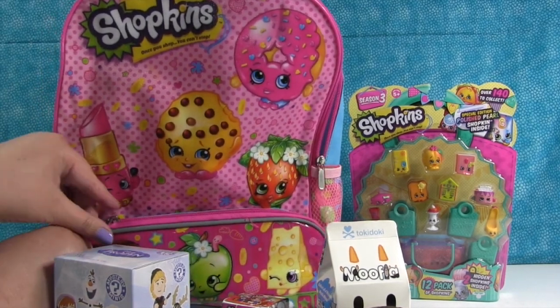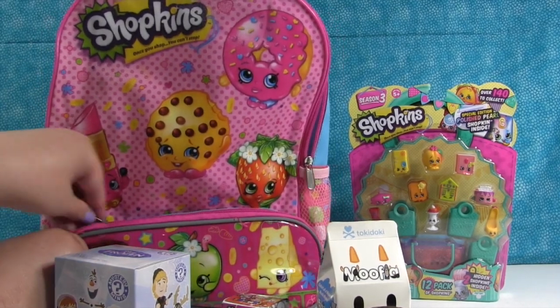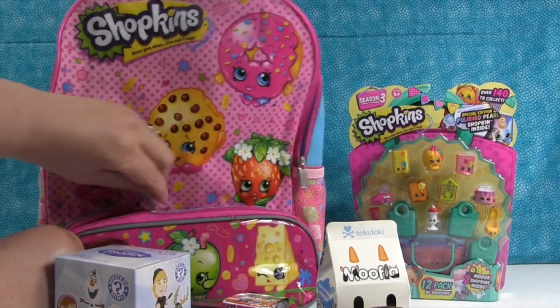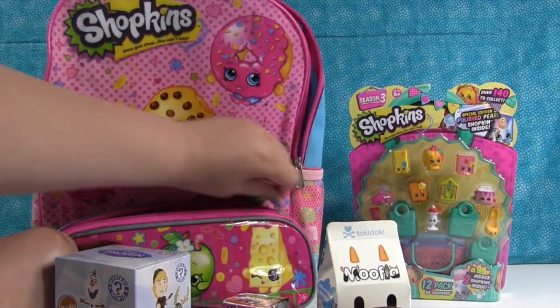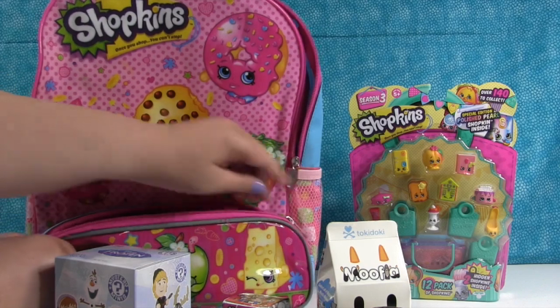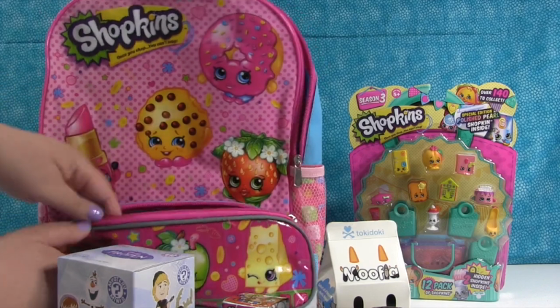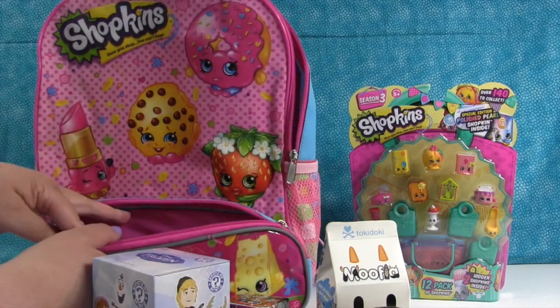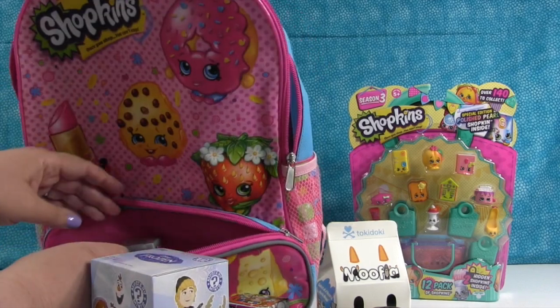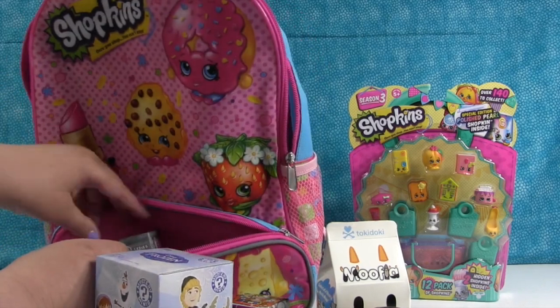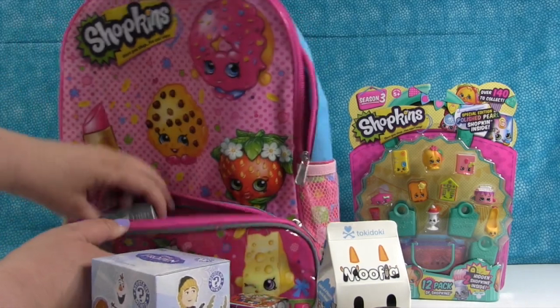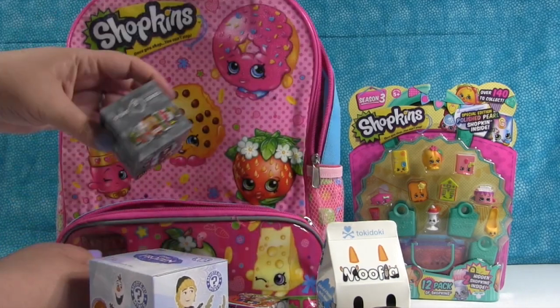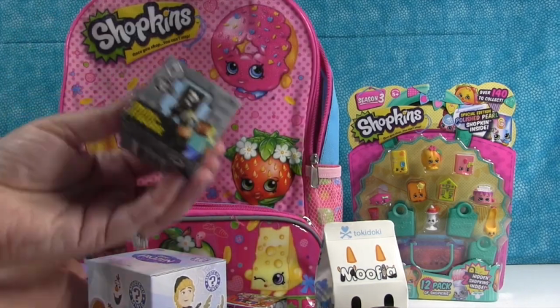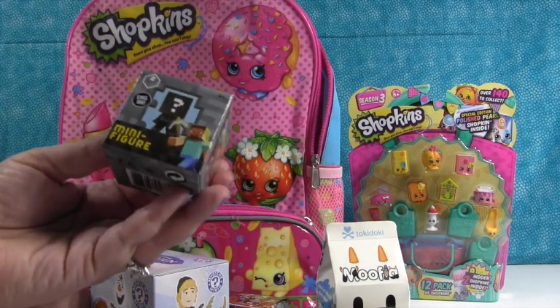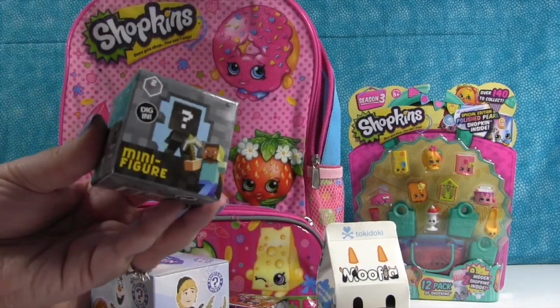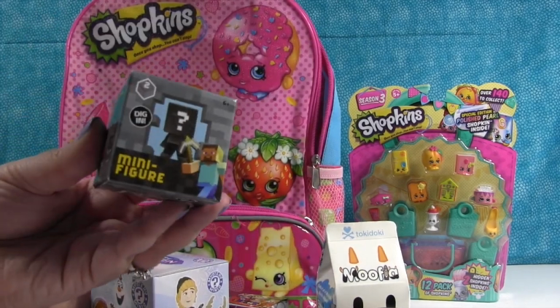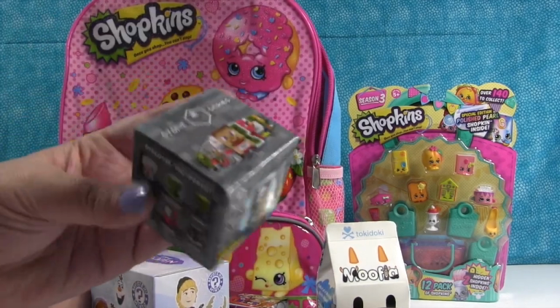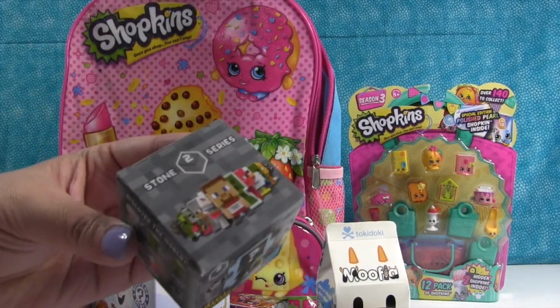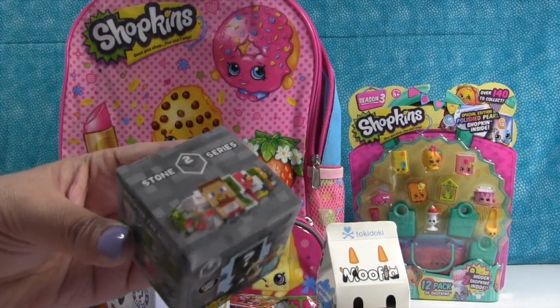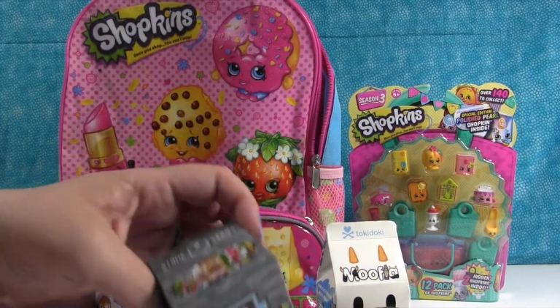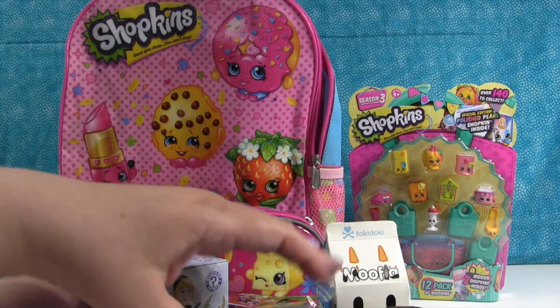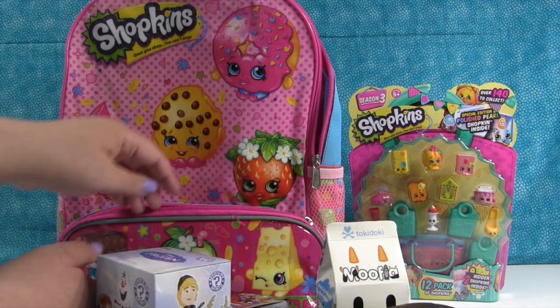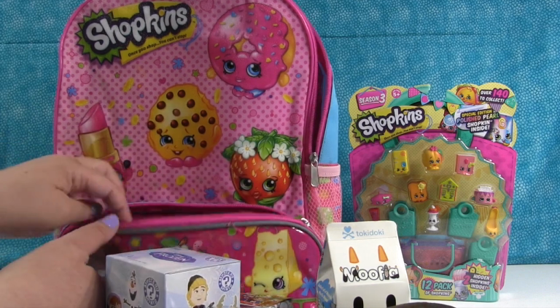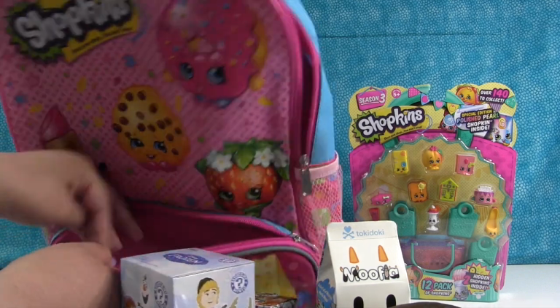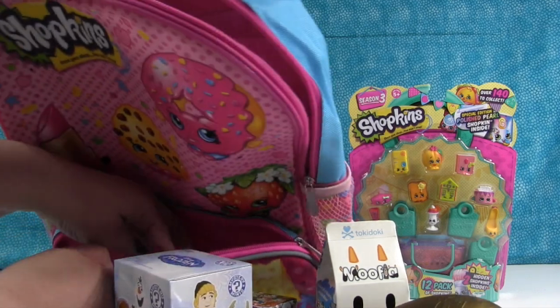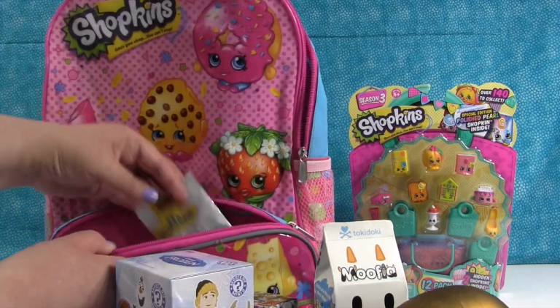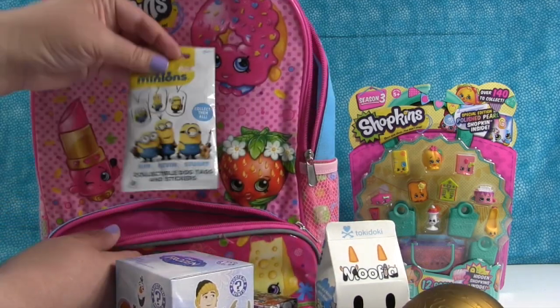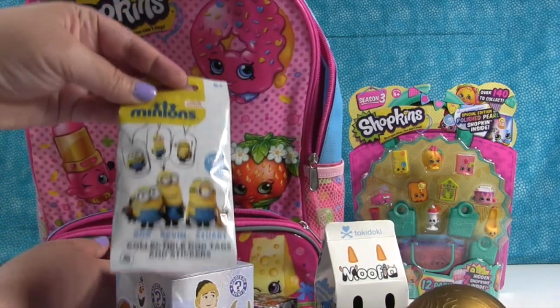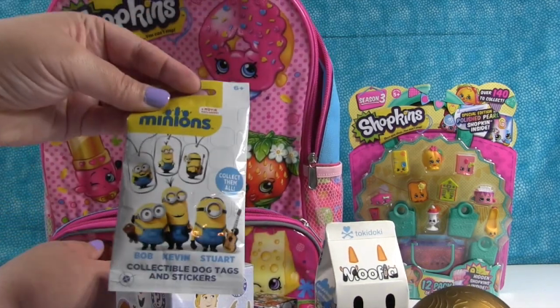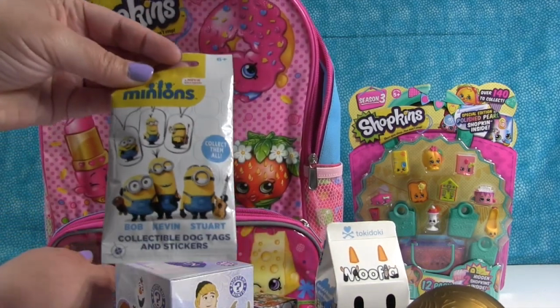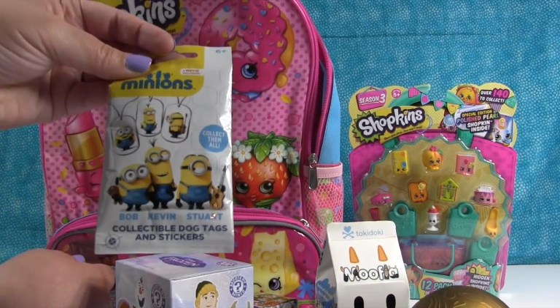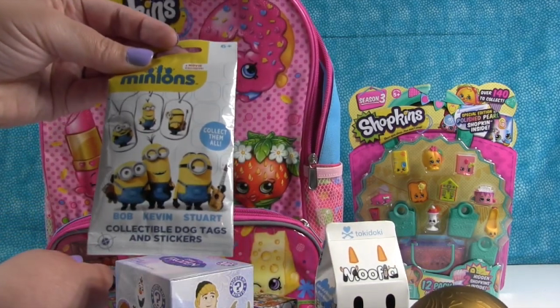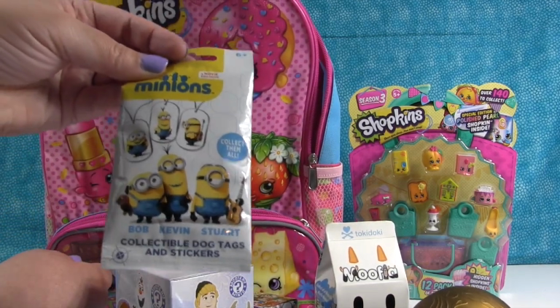Let's see — I wonder if there's something in this front pocket. Open it up. There is. There's a Minecraft Series 2 Stone Series figure. And the Minions dog tag.